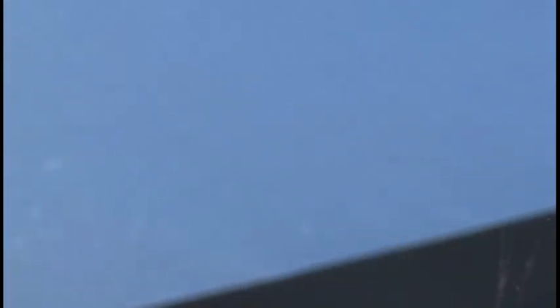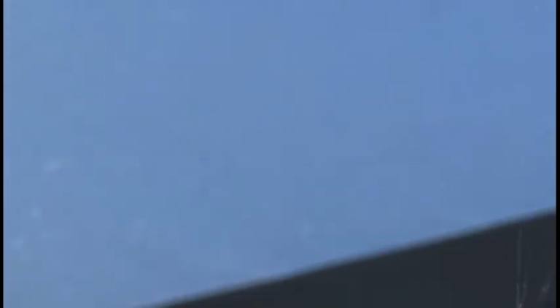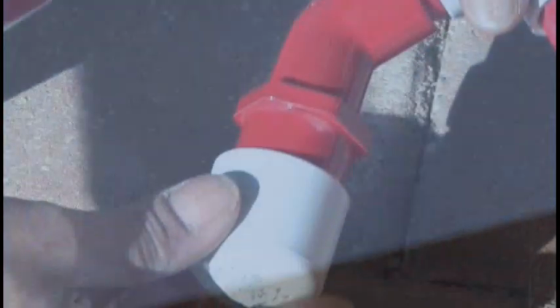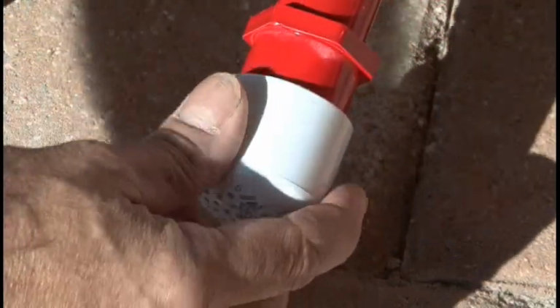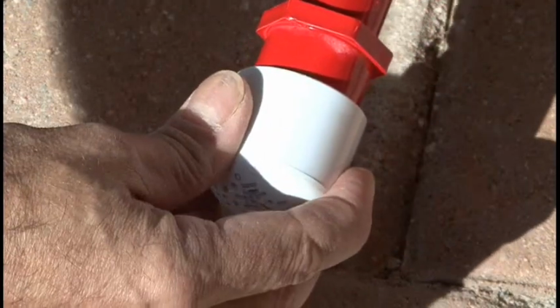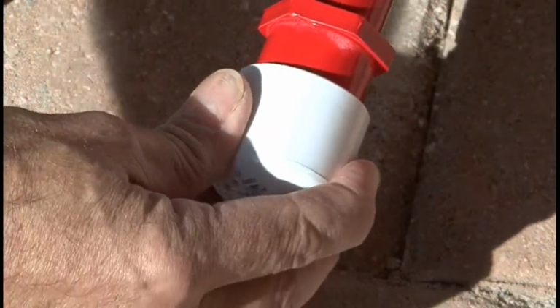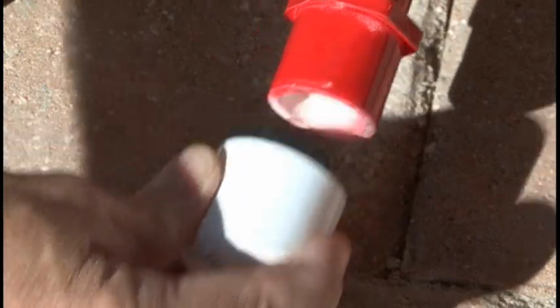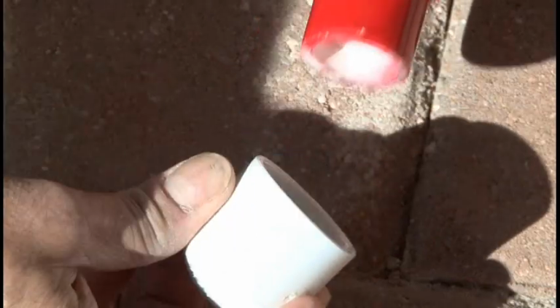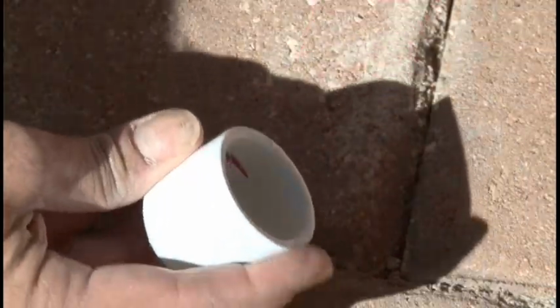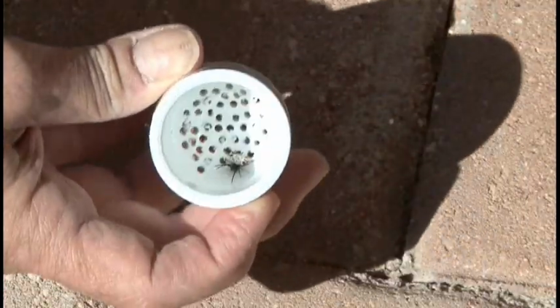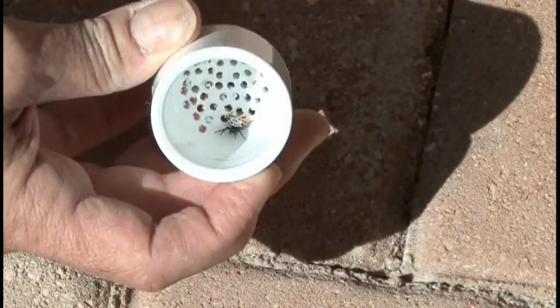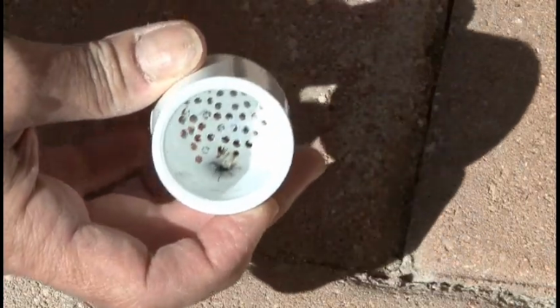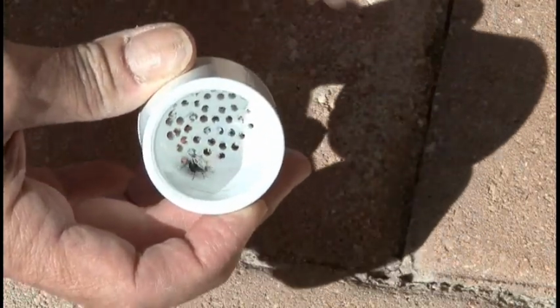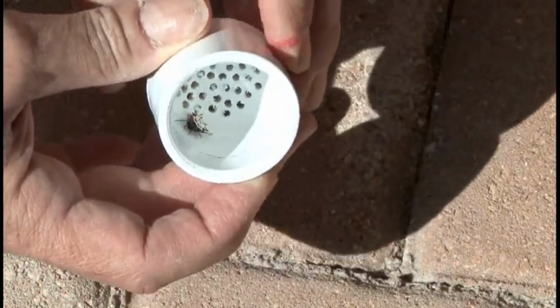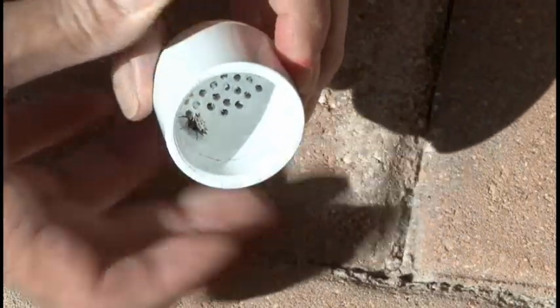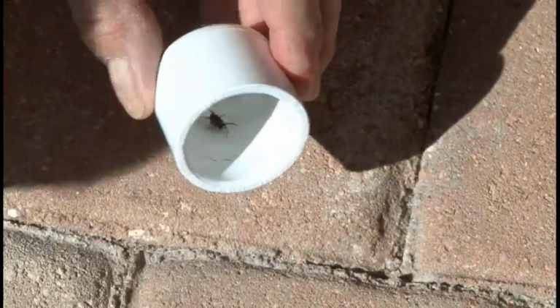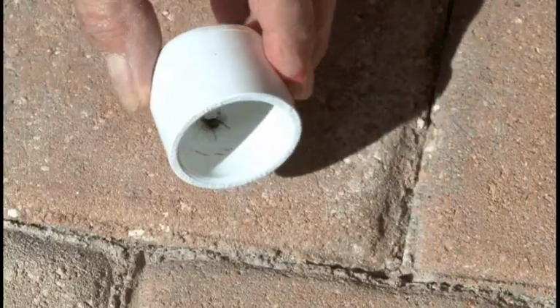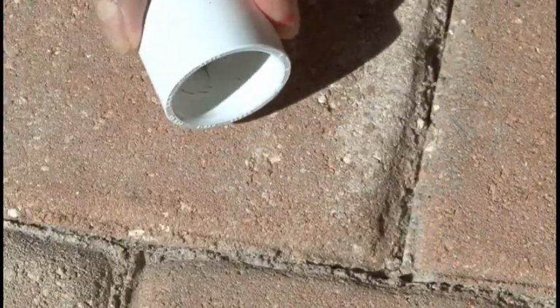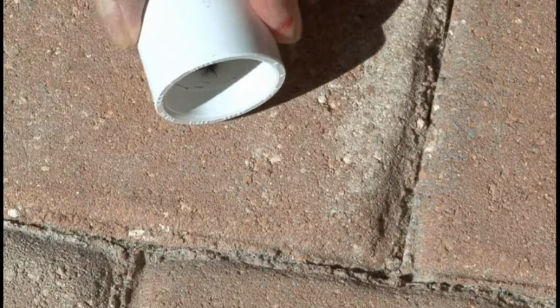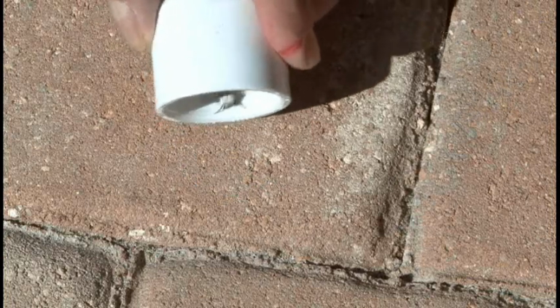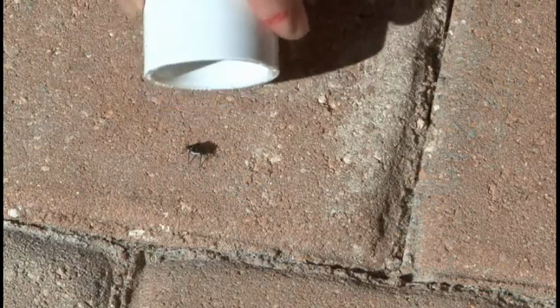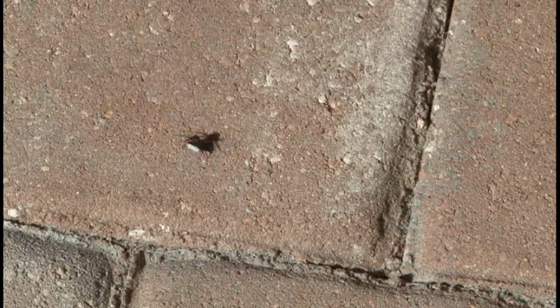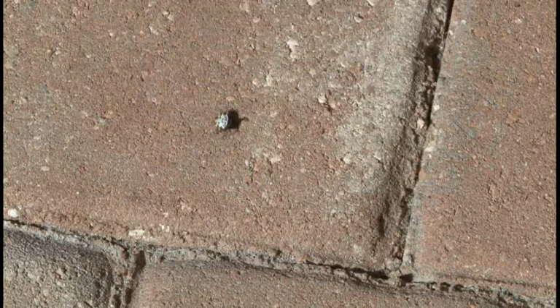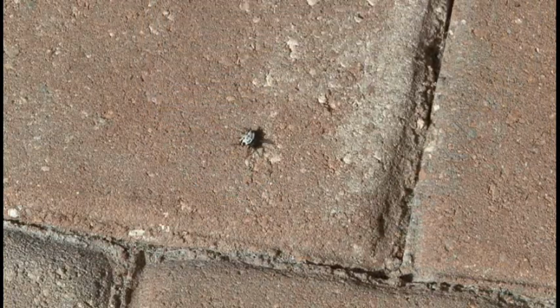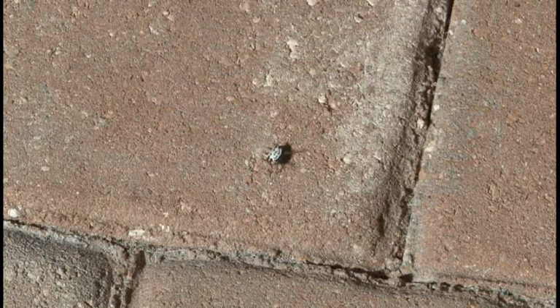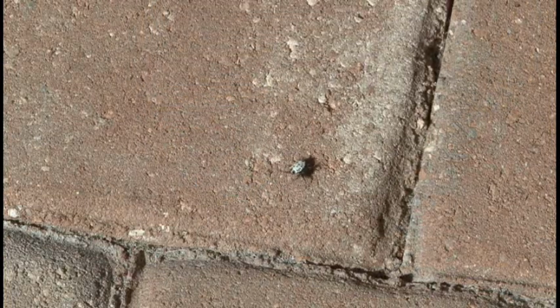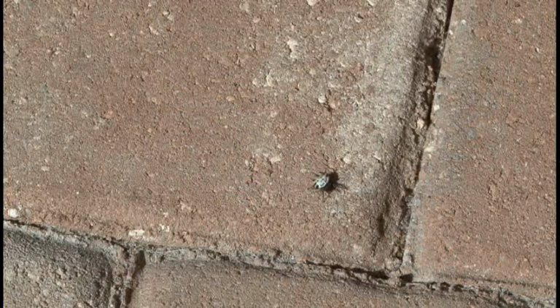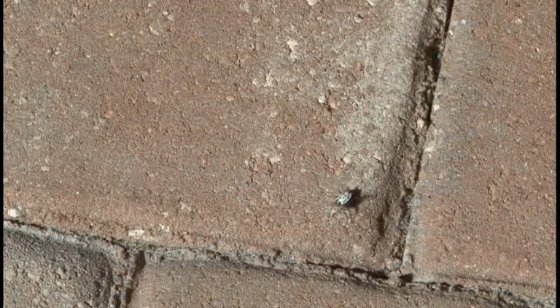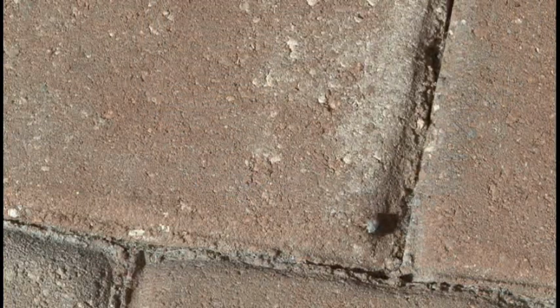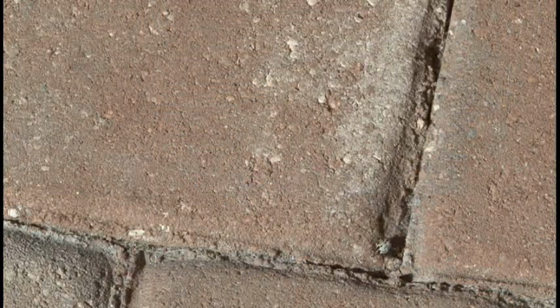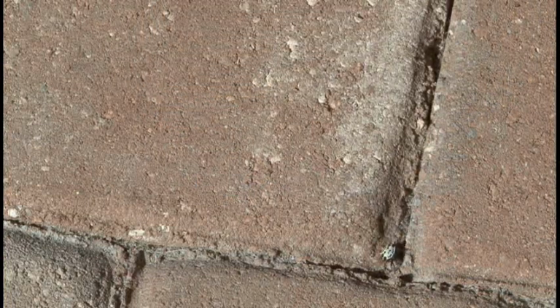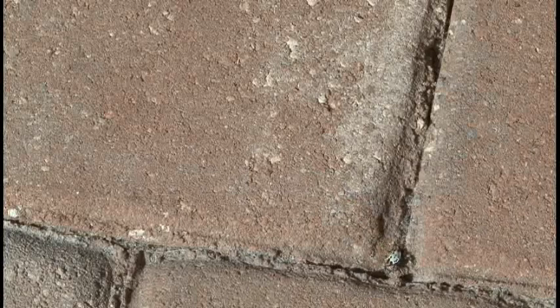The spider's been sucked up, and now we'll open up our trap, and there he is. So, we'll let this little guy go to build another web another day. That's how you make a Spider Rifle. We'll see you next week with another Weekend Project.